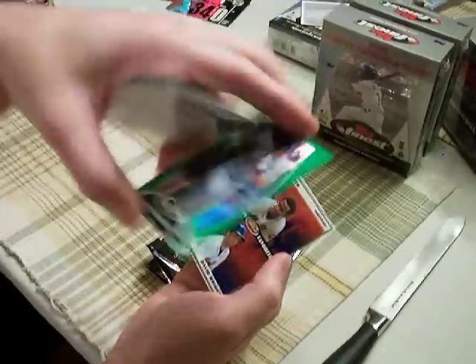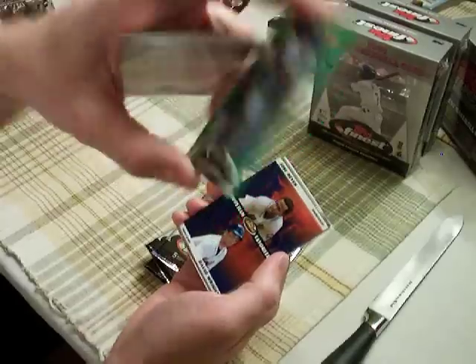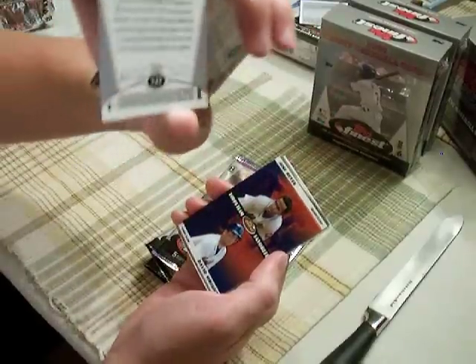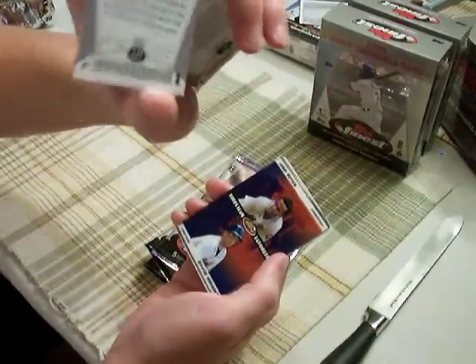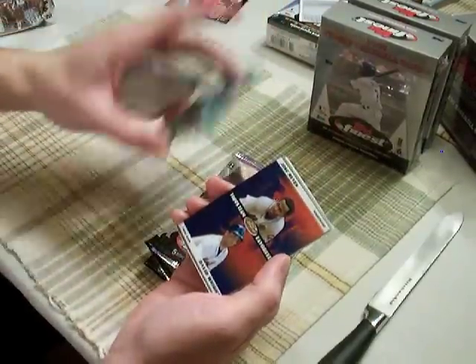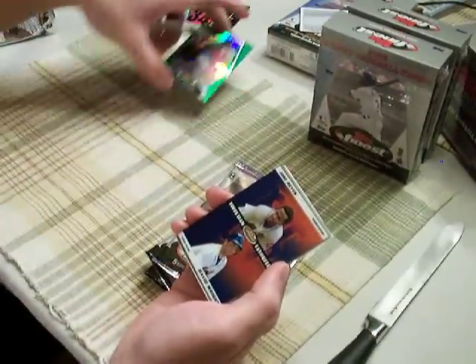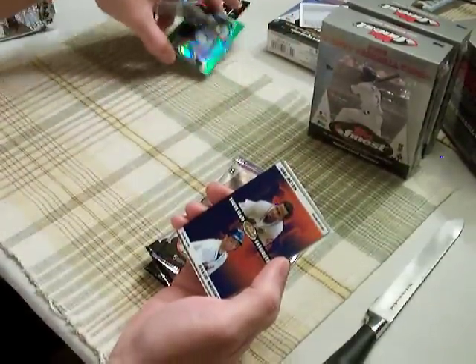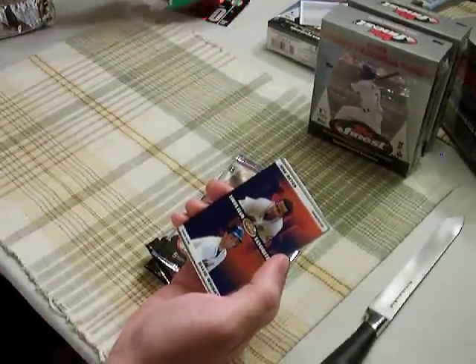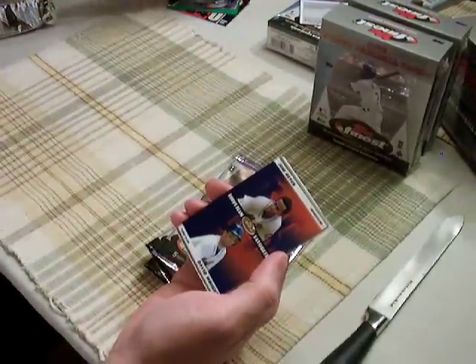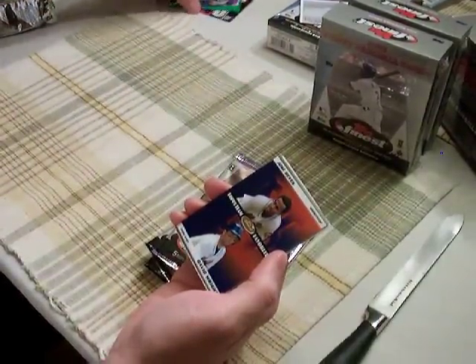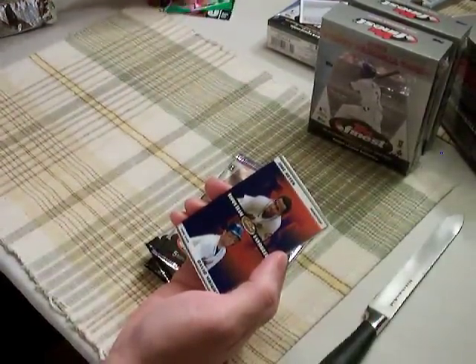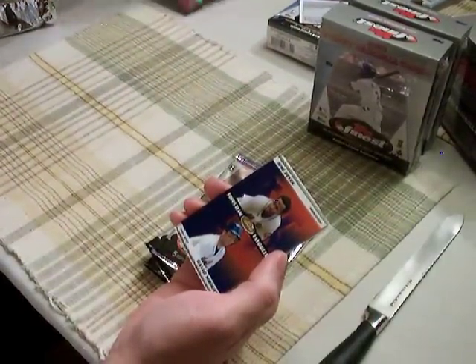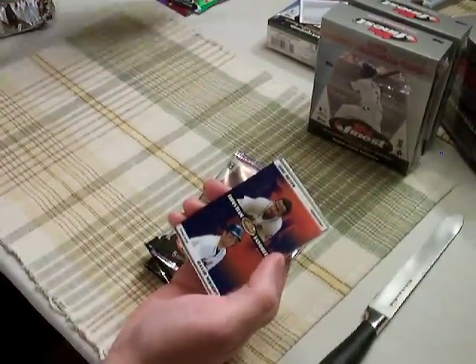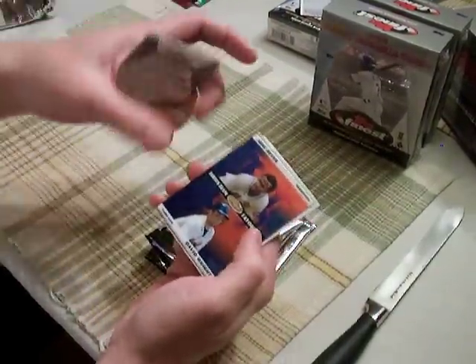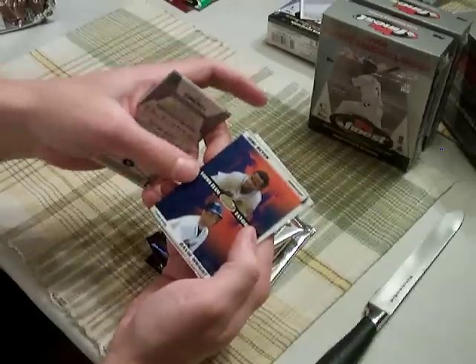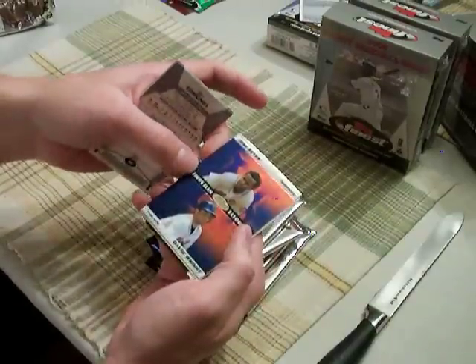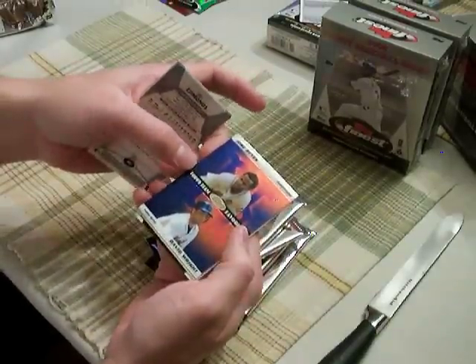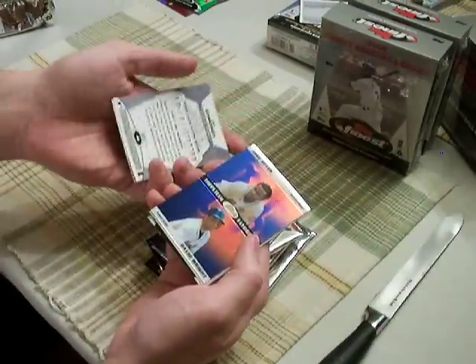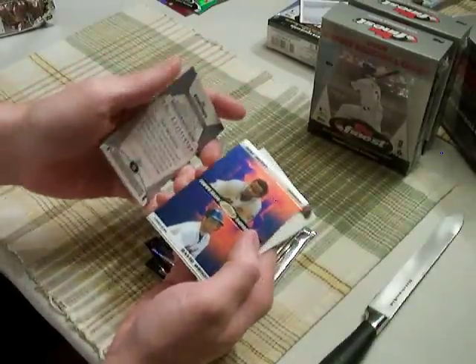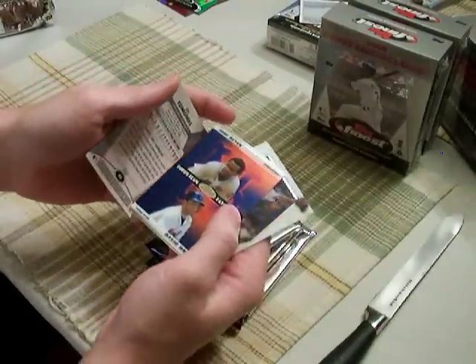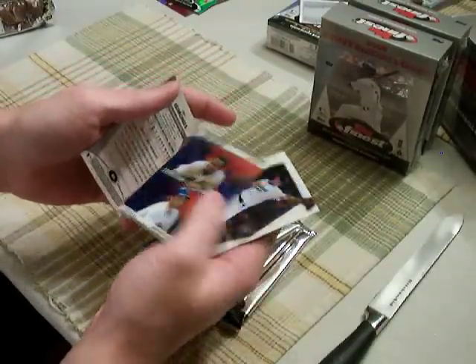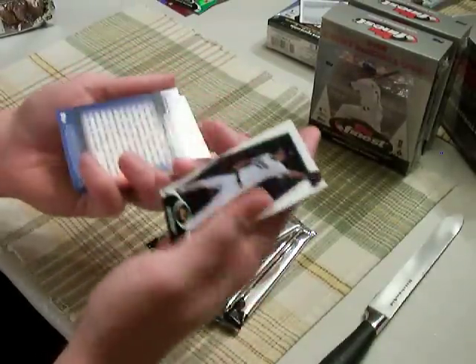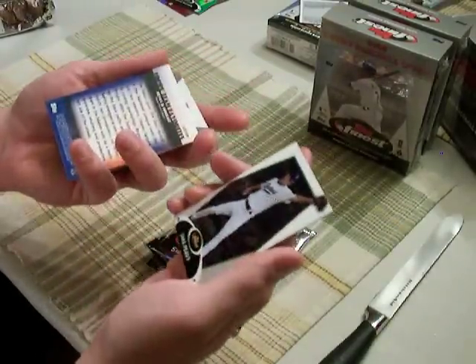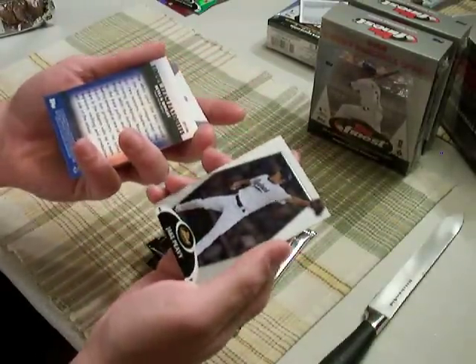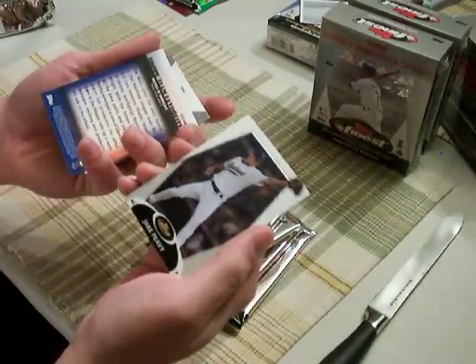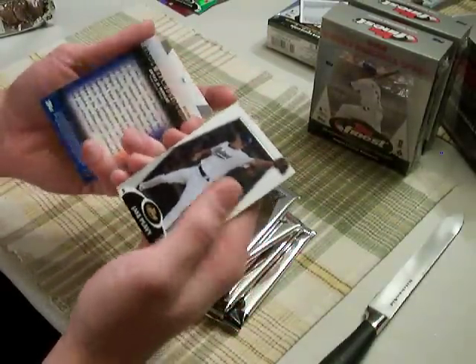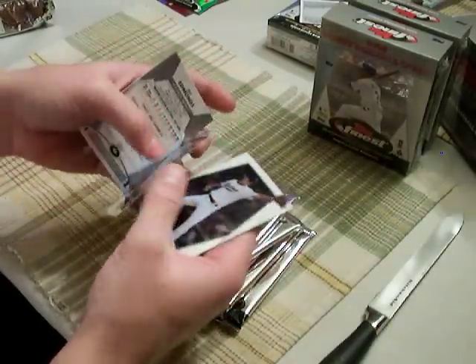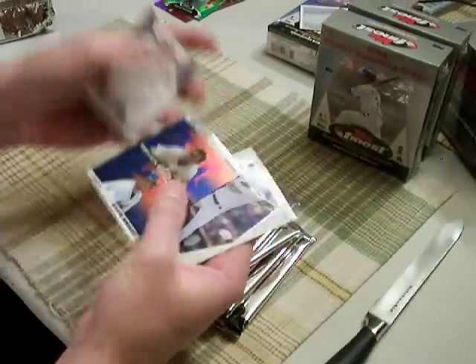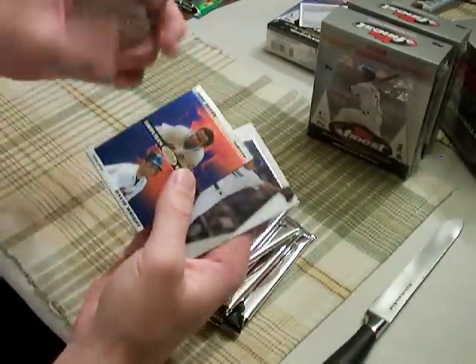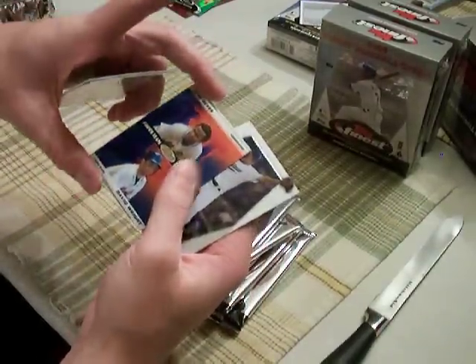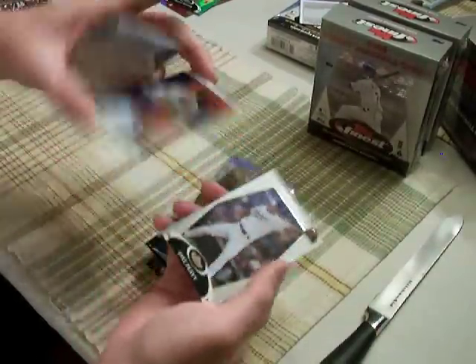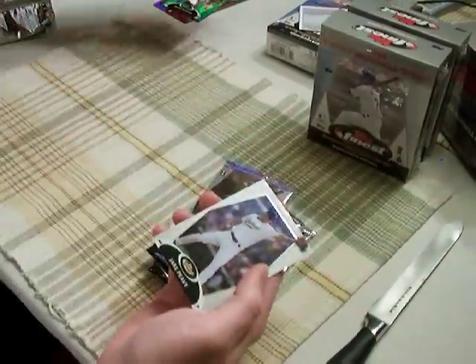Salty Hafner Green or Emerald, or whatever you call it in this product, numbered to 199. Team Favorites — Mets. I guess that's an insert, so a hit.